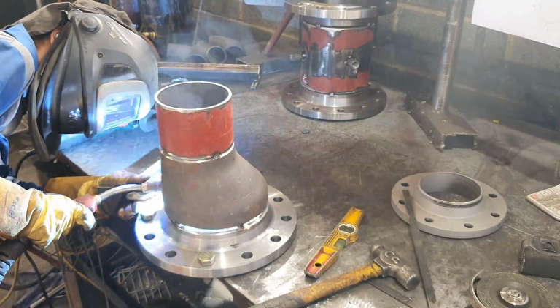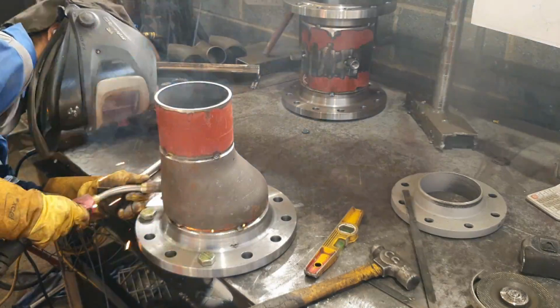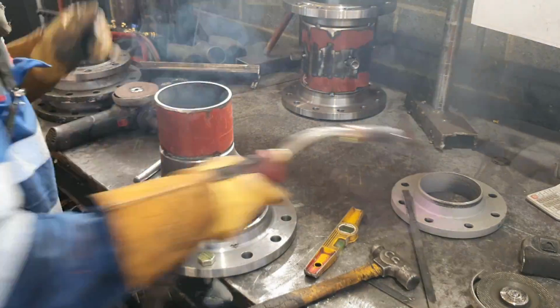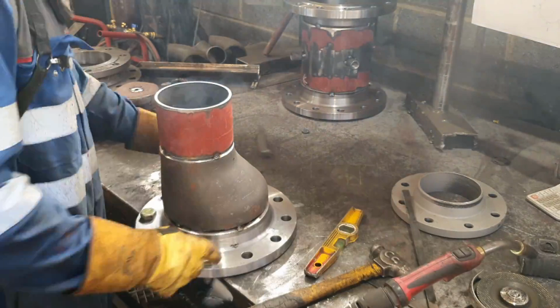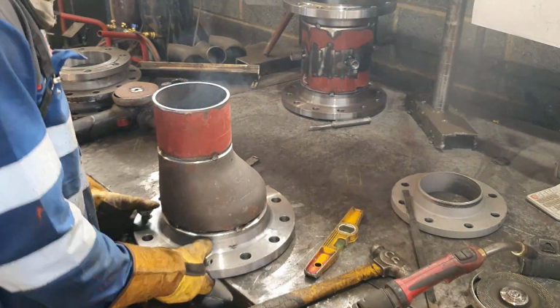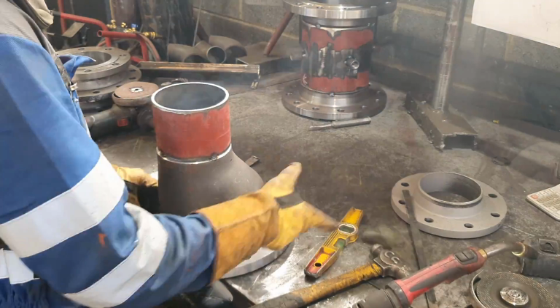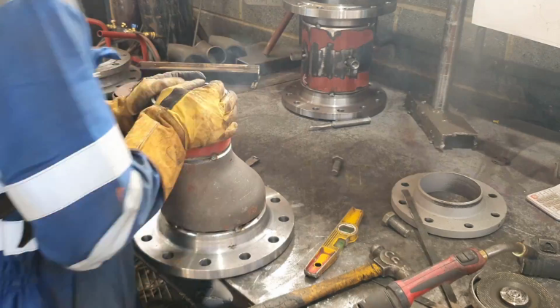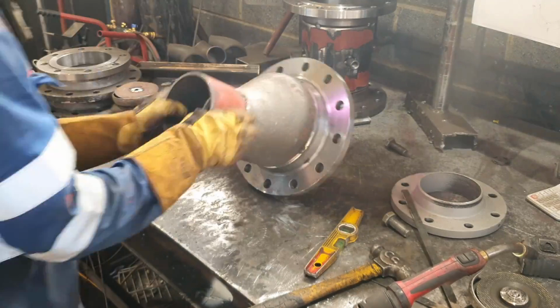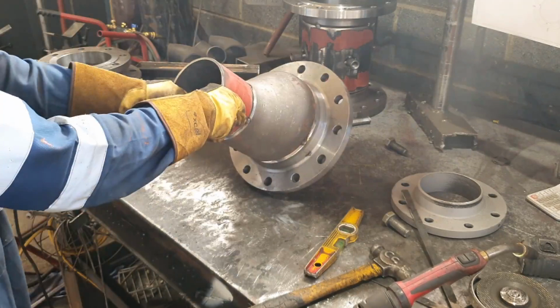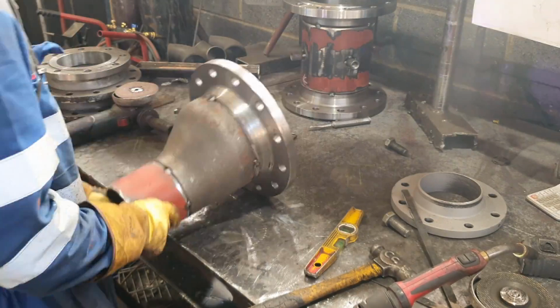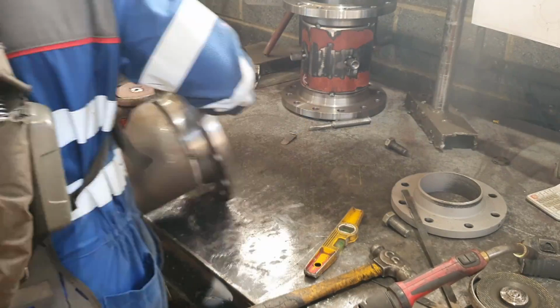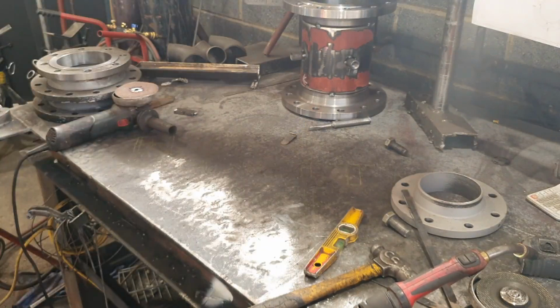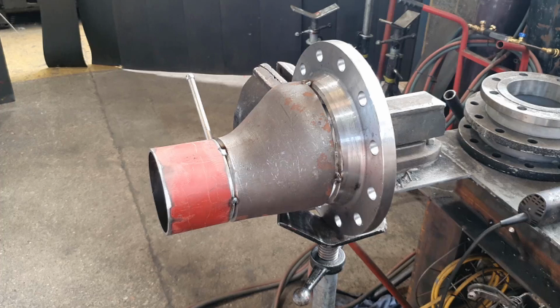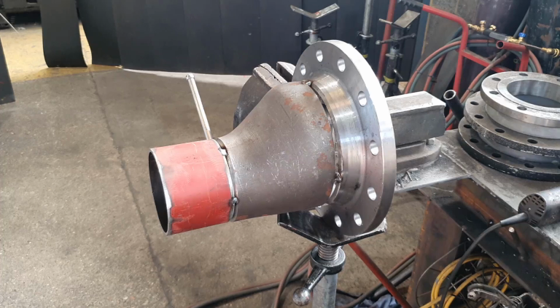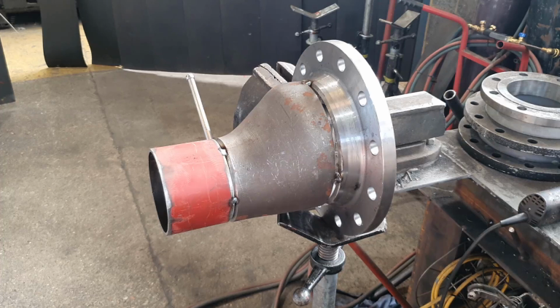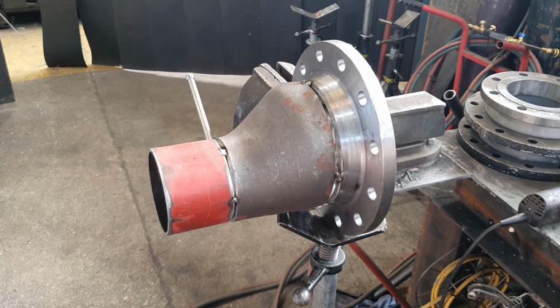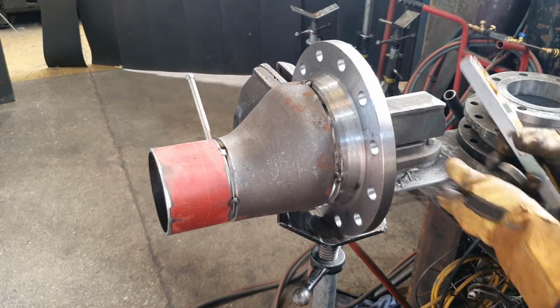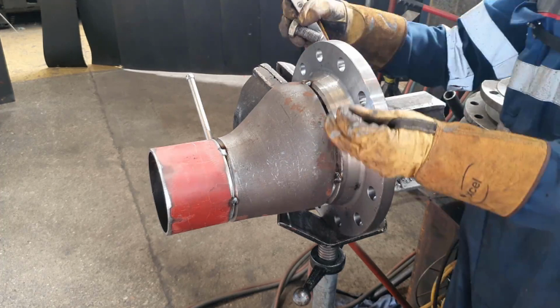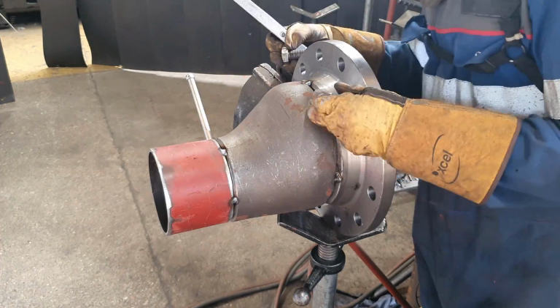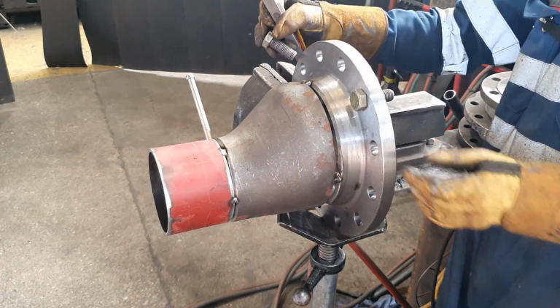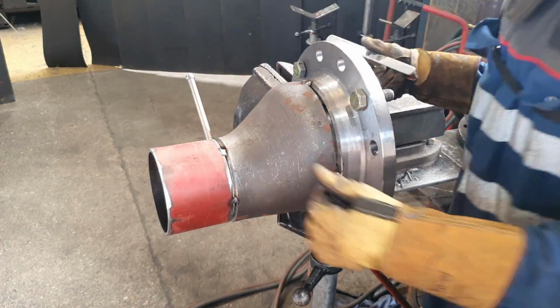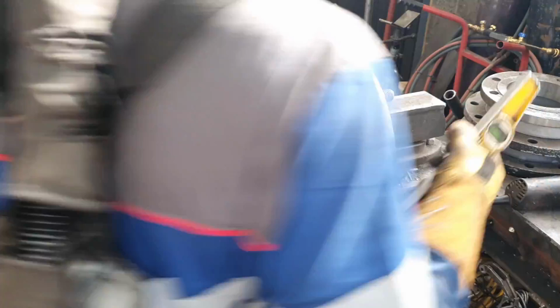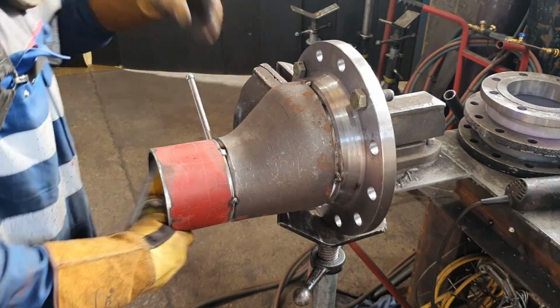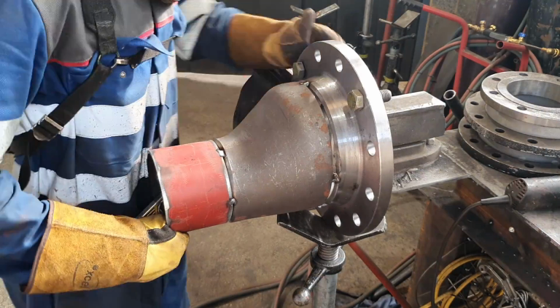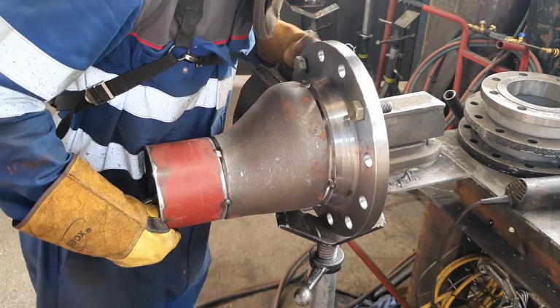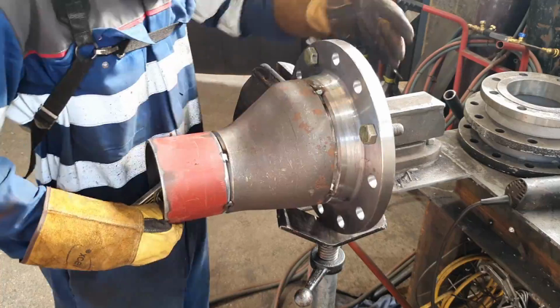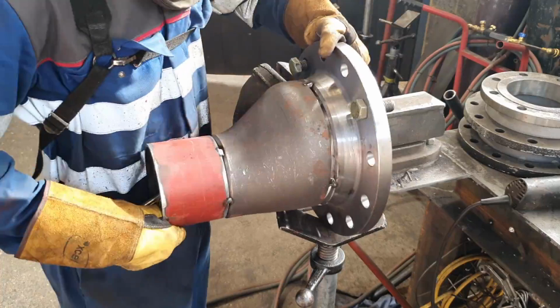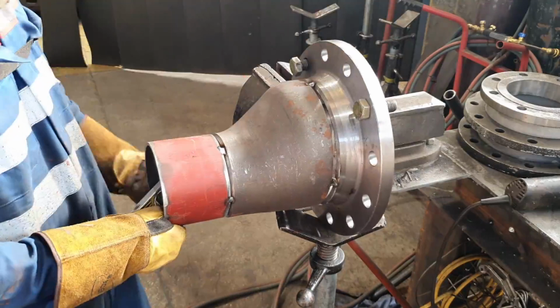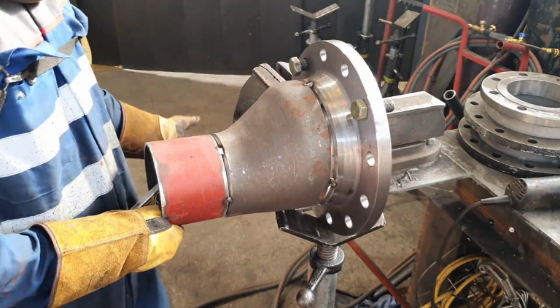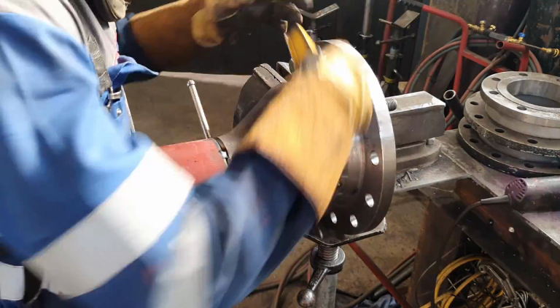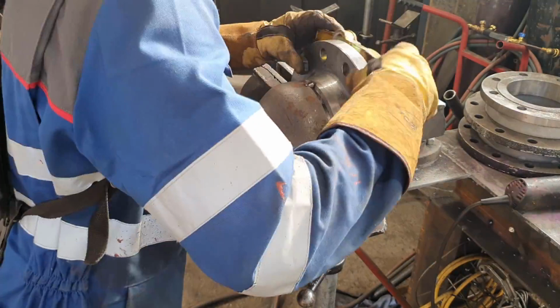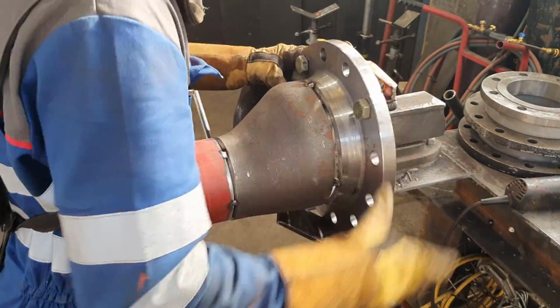There we go — now it's all square, all tacked up, ready to move back to the vise to put the final flange on. I believe this one's got a socket as well.